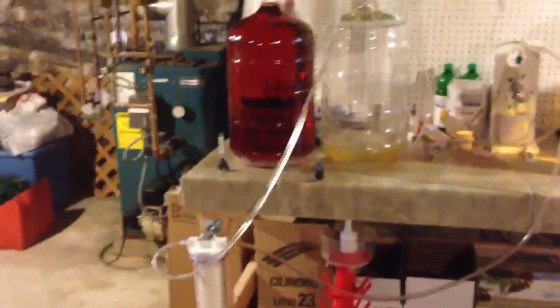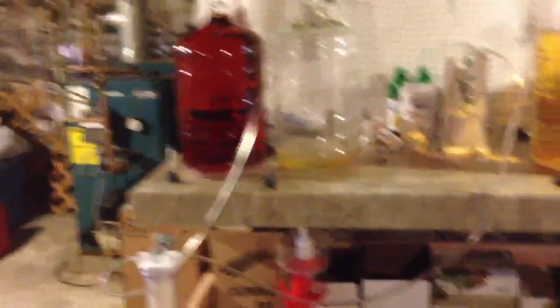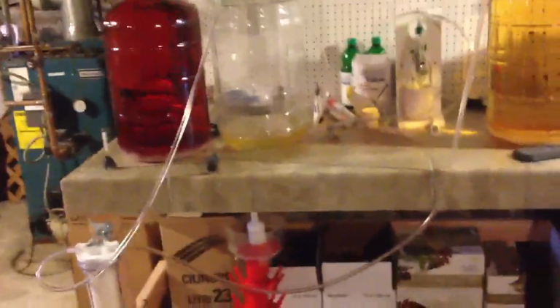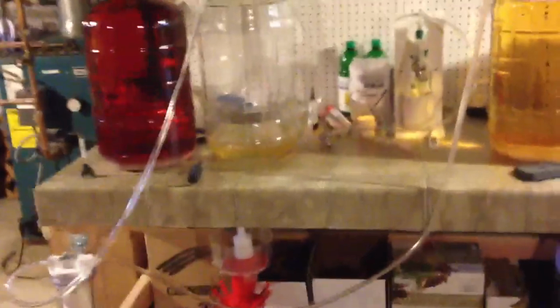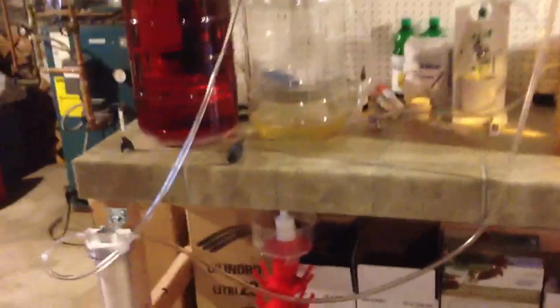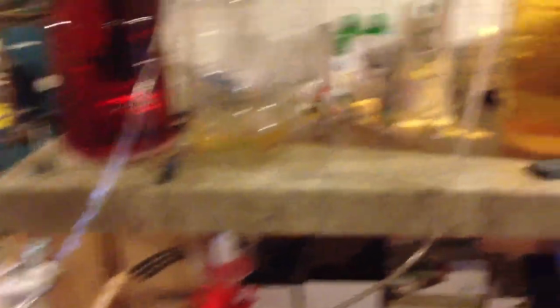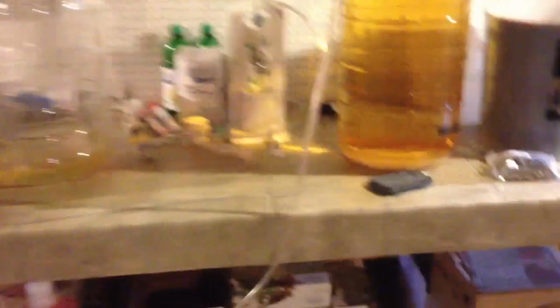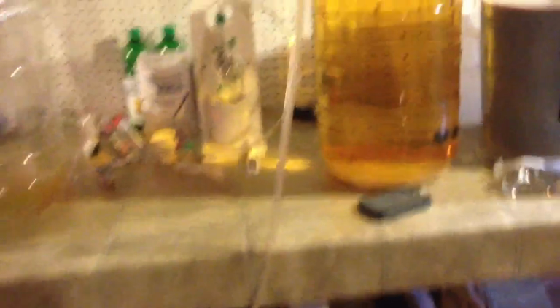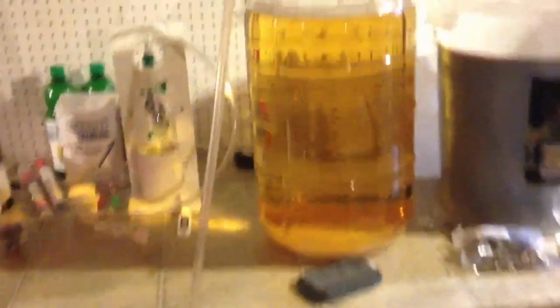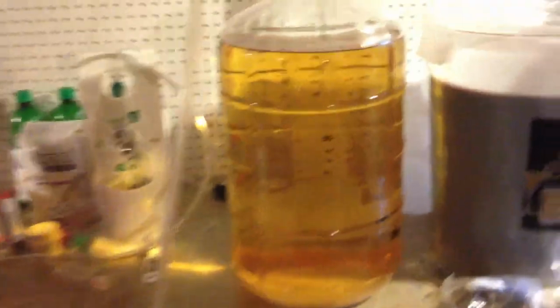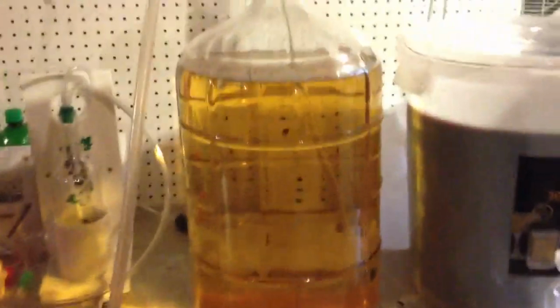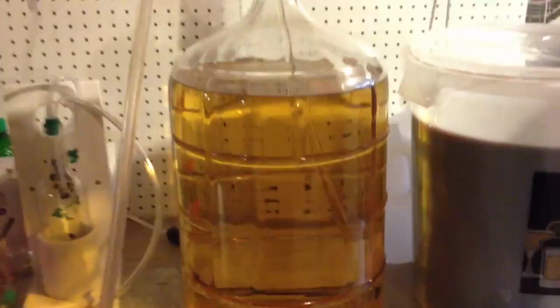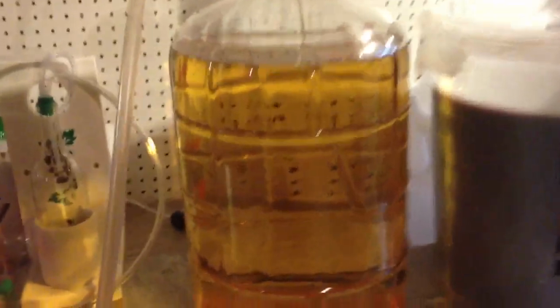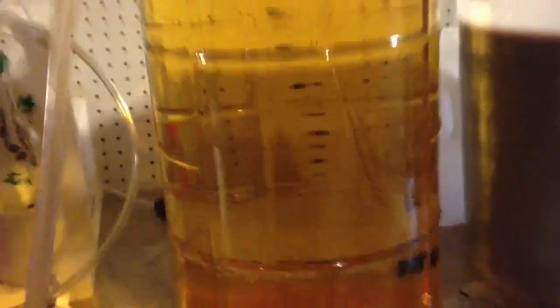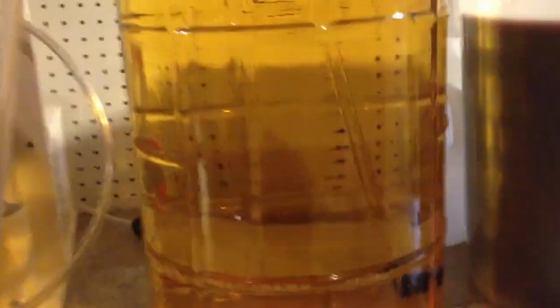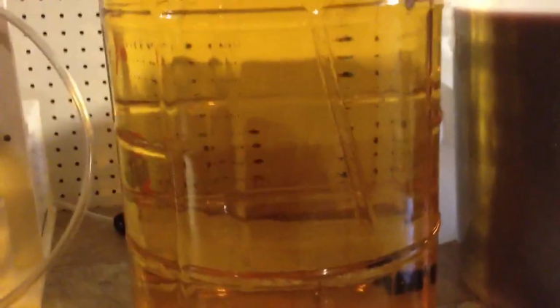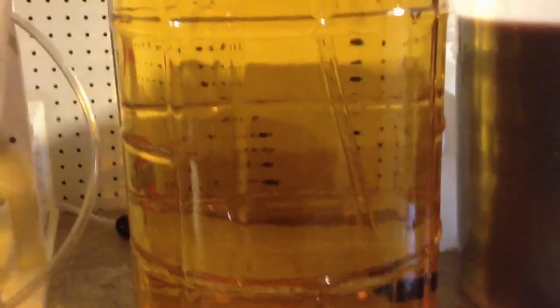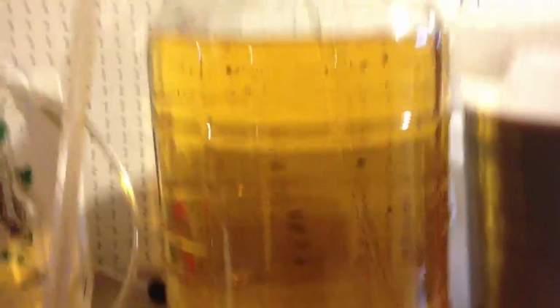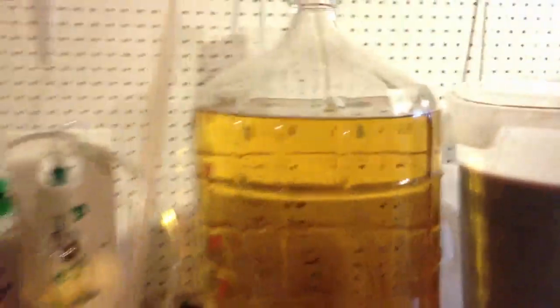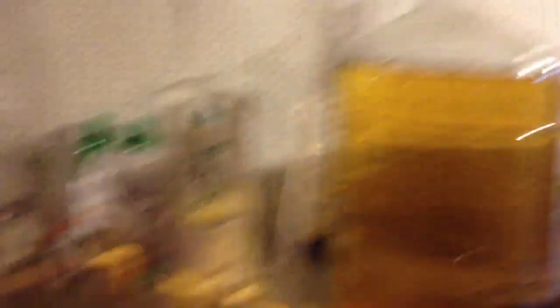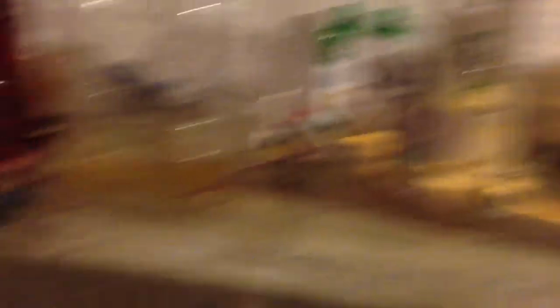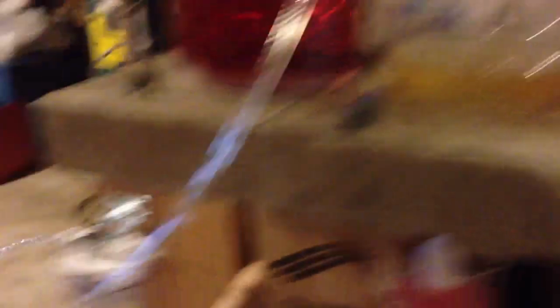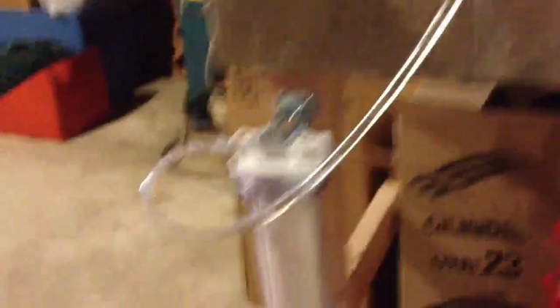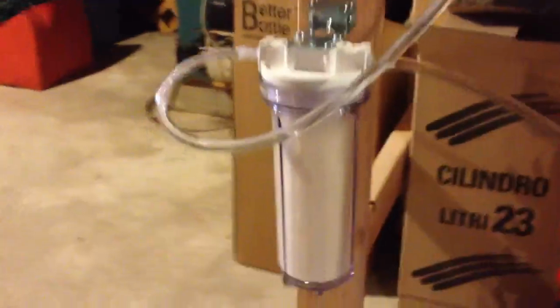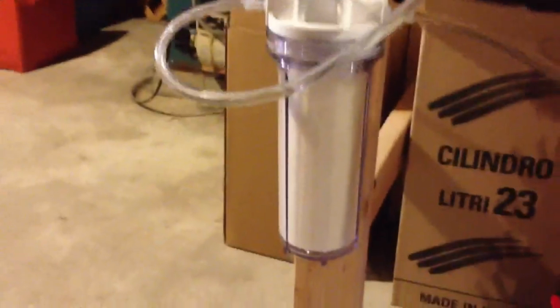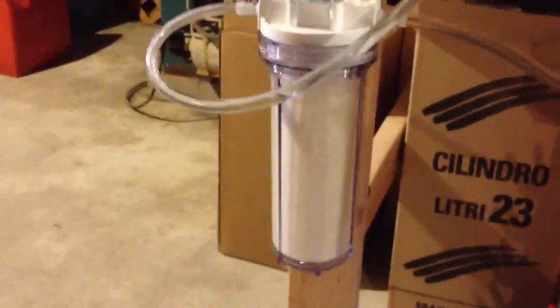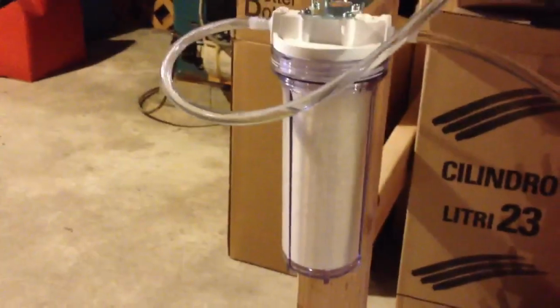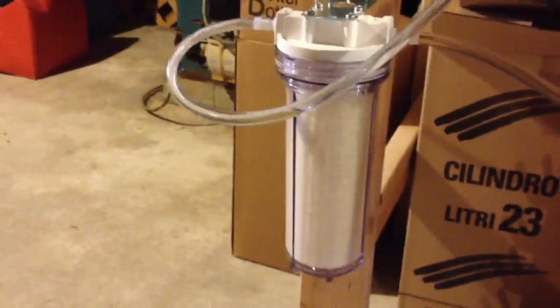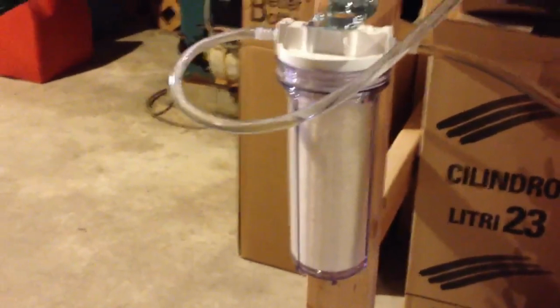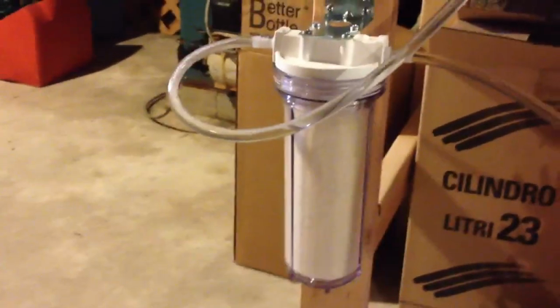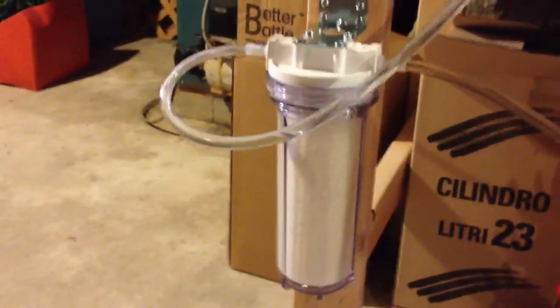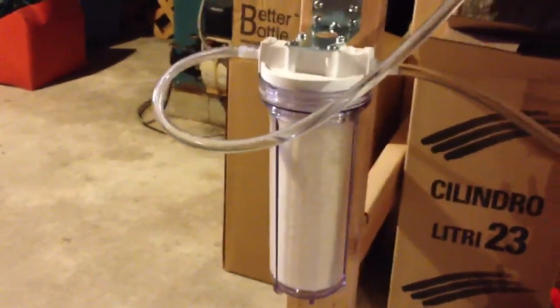Got my new whole house filter set up. We're filtering the Riesling here. Looks pretty clear already, and should have a nice polish to it. Got my whole house filter, one micron.